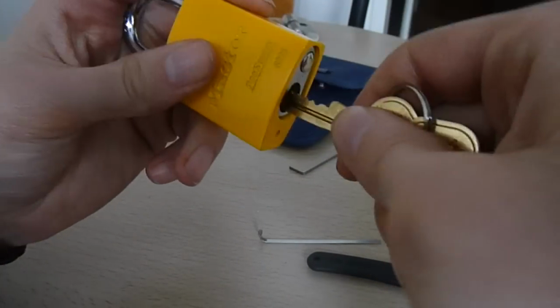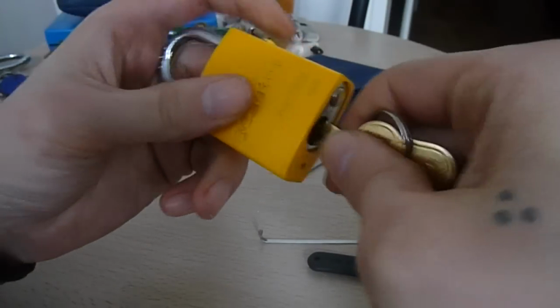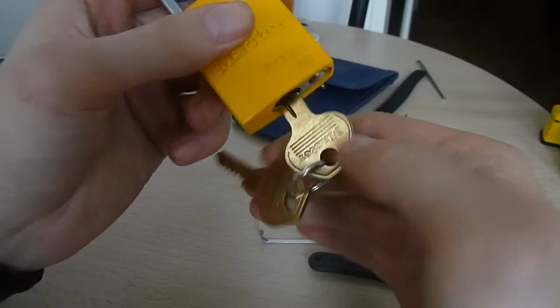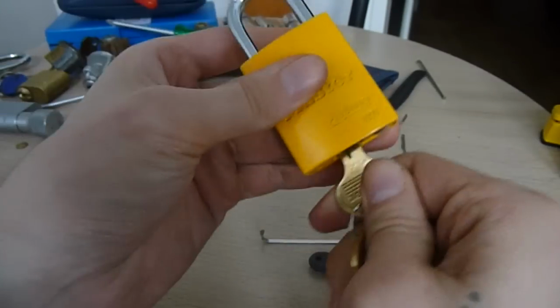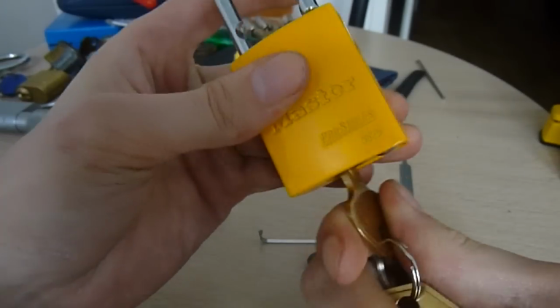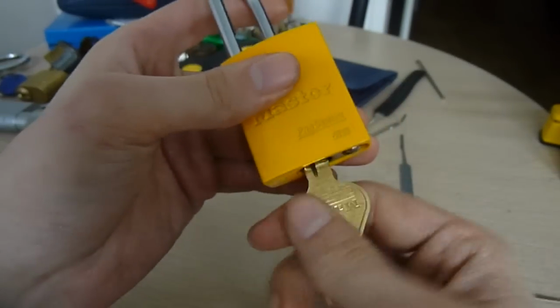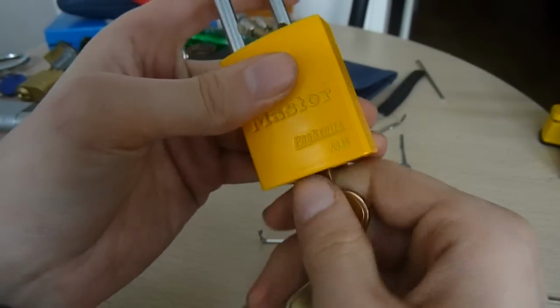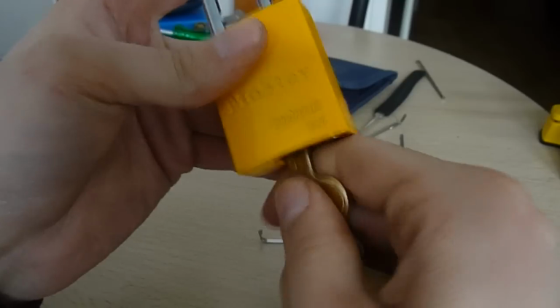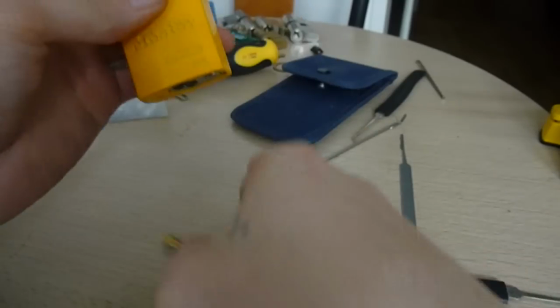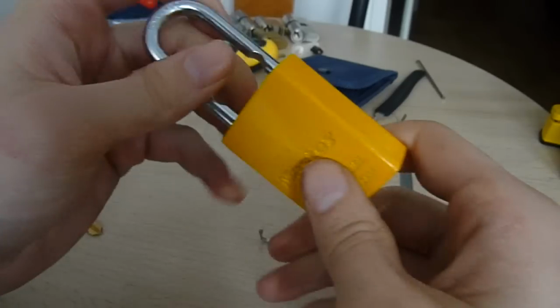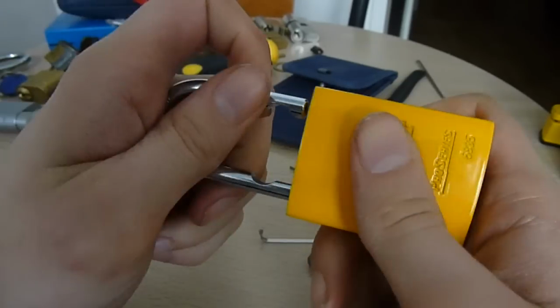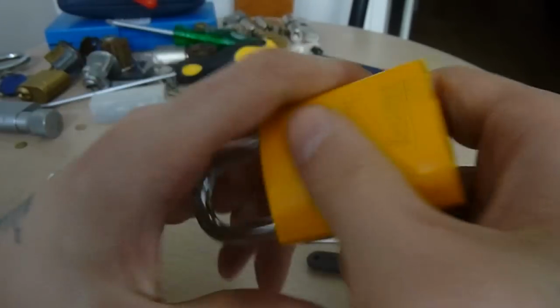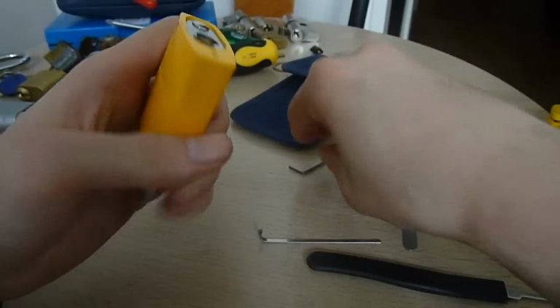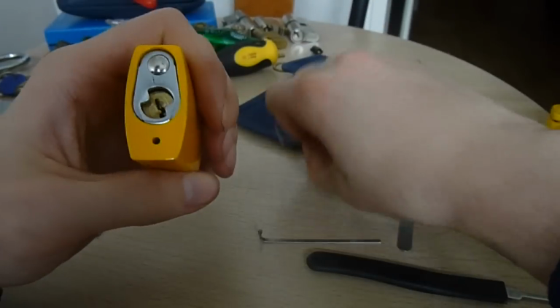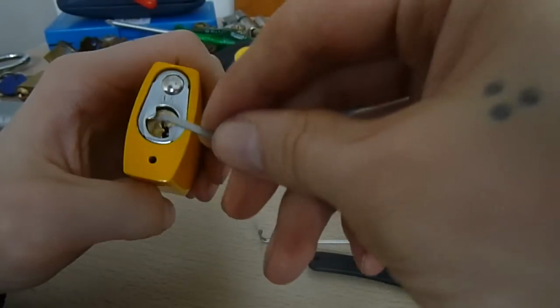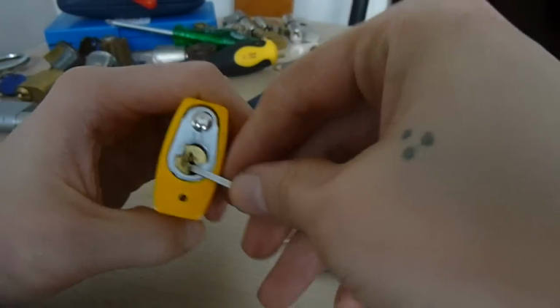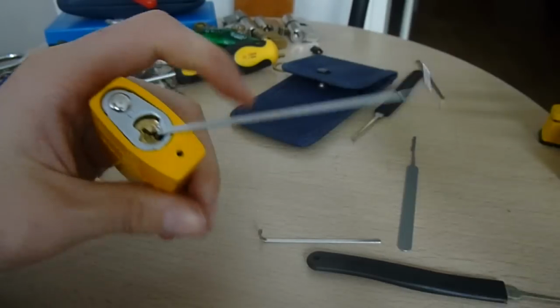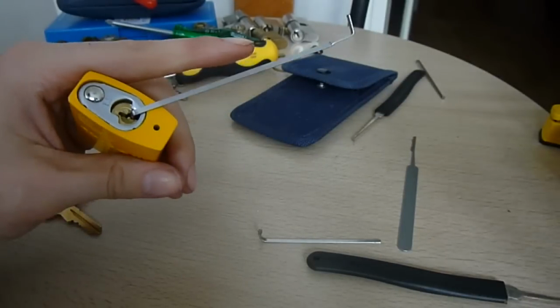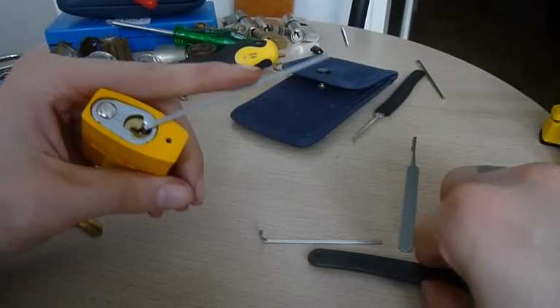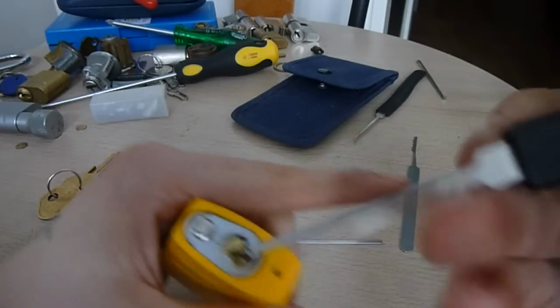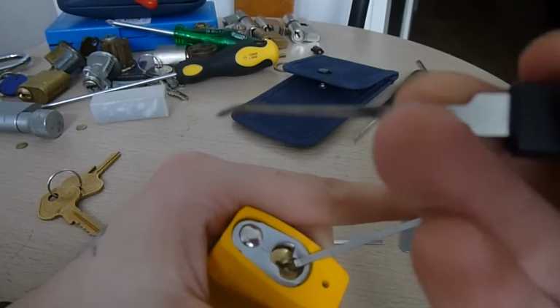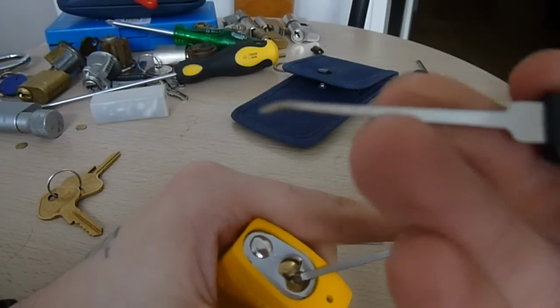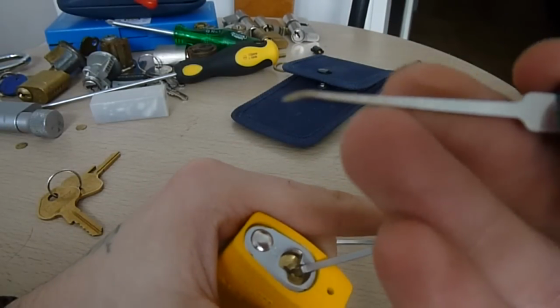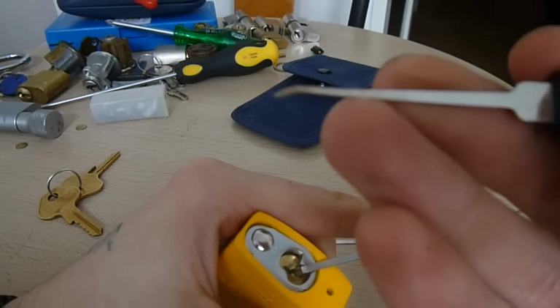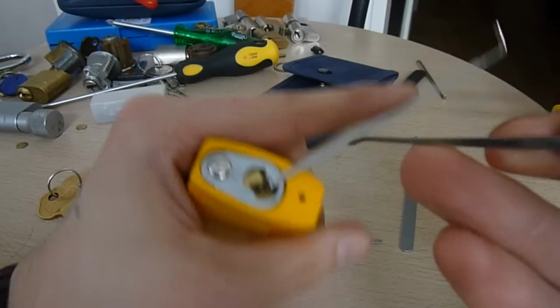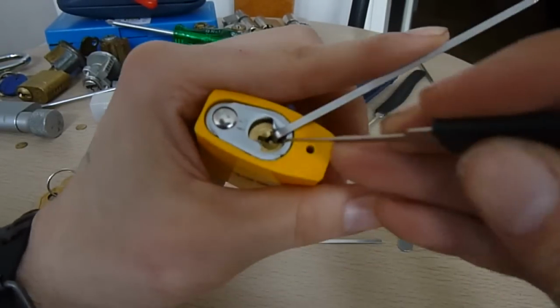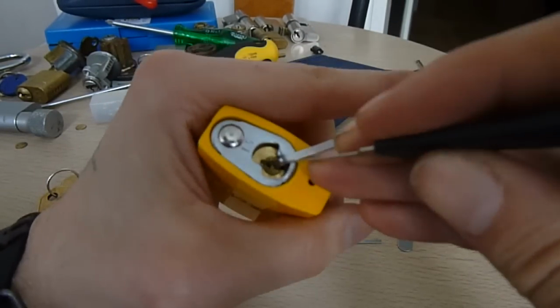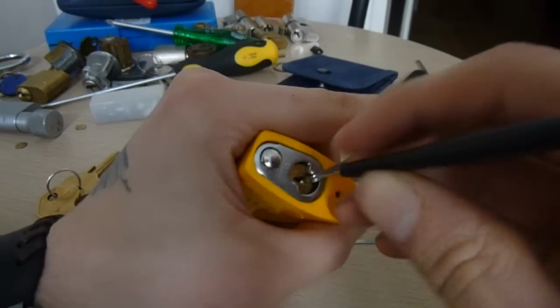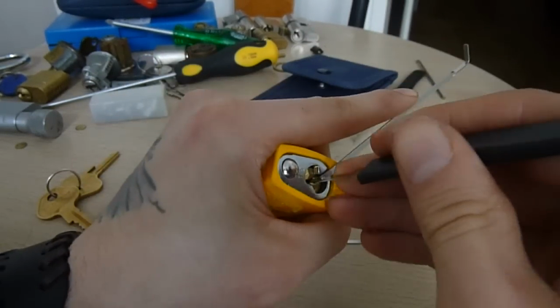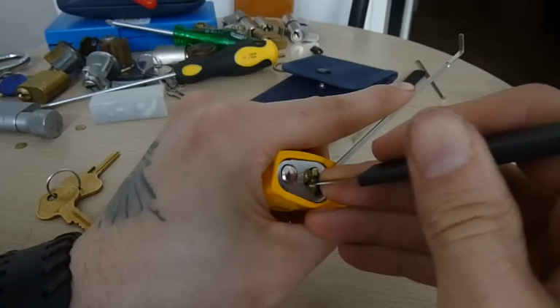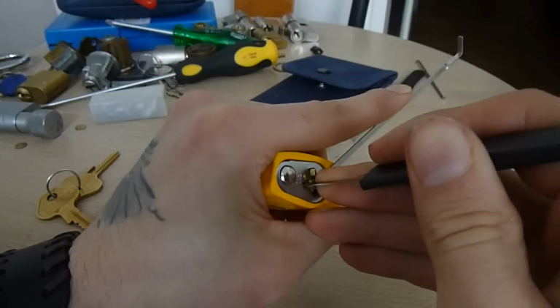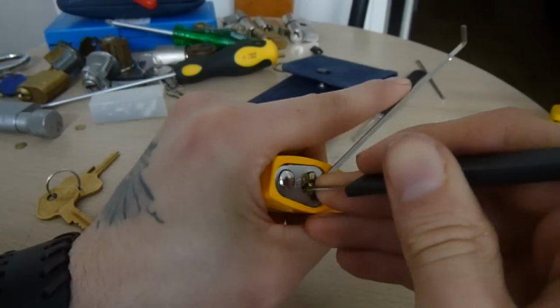Lock it back up like this — like you see with the key — so you know that it is 100% locked up. I have a funny feeling we could probably even do it with Bosnian Bill's trick, where you go in with the back of your hook pick.